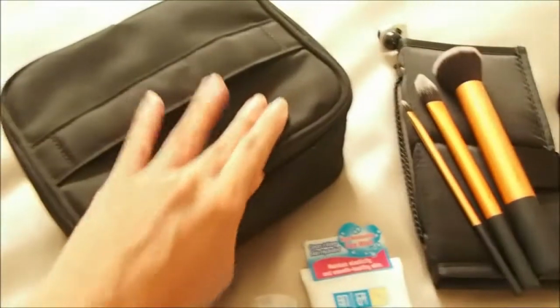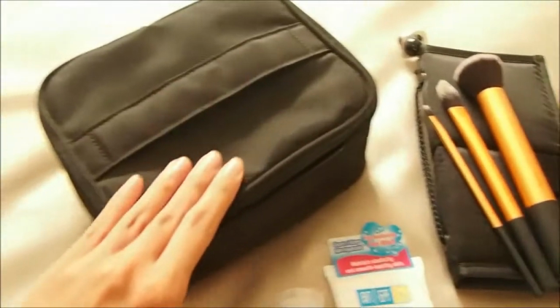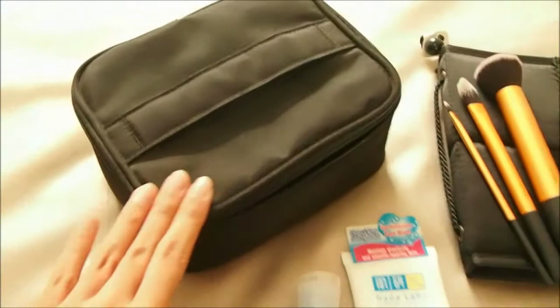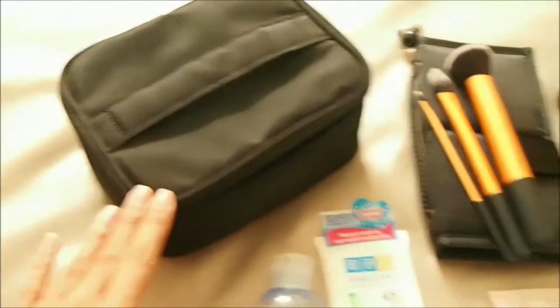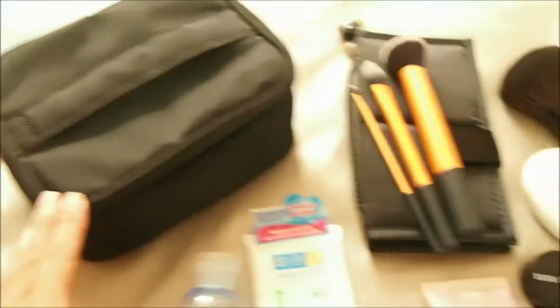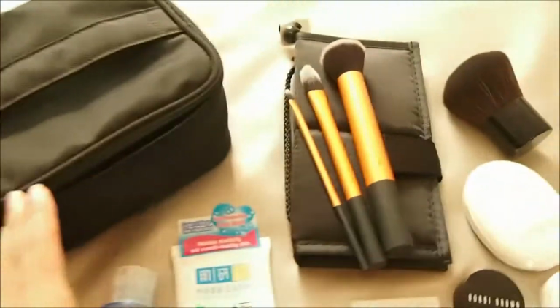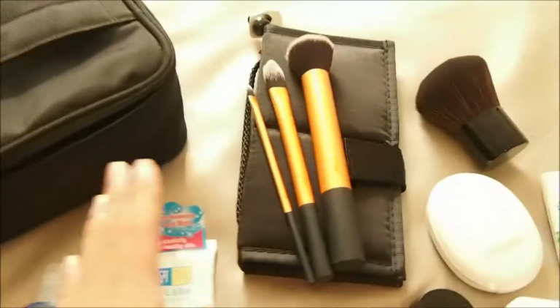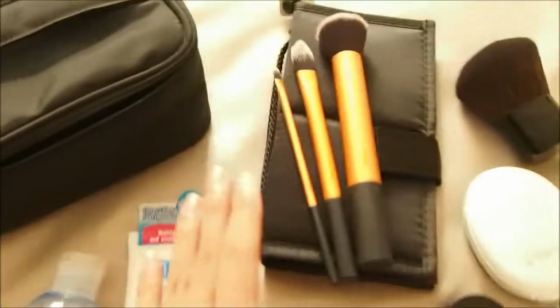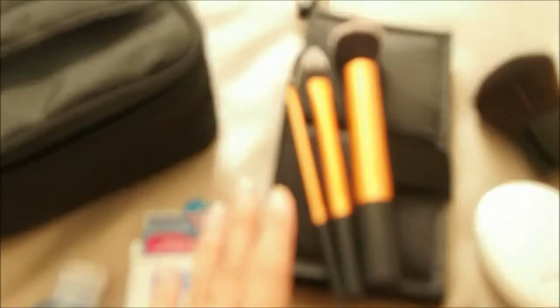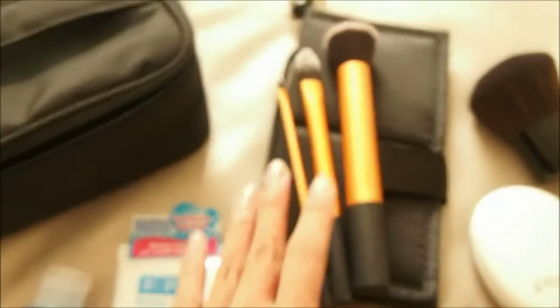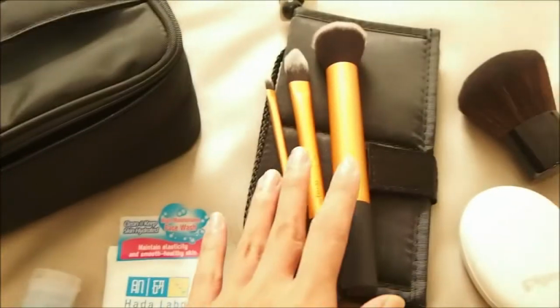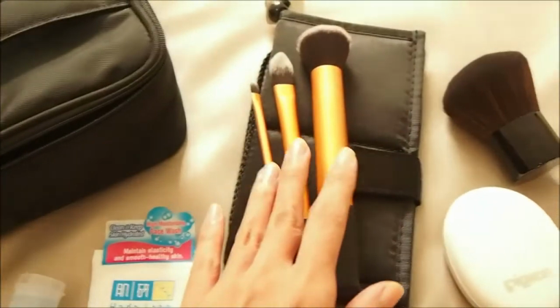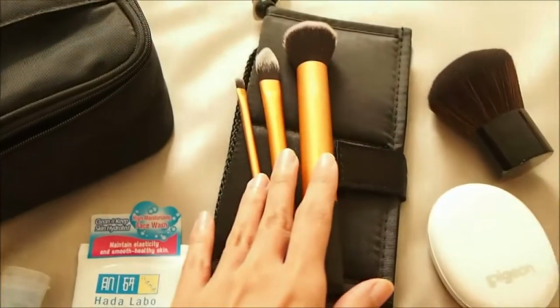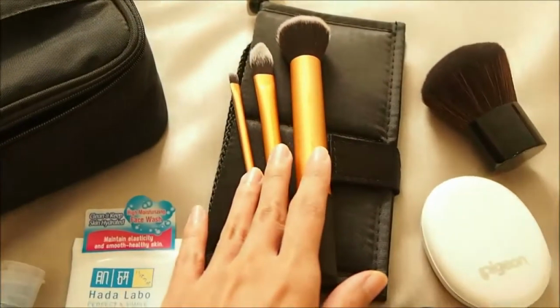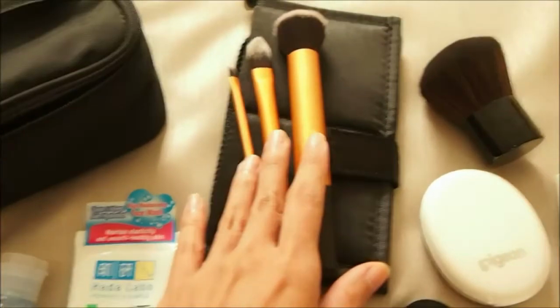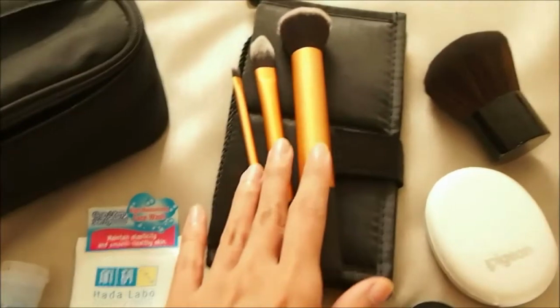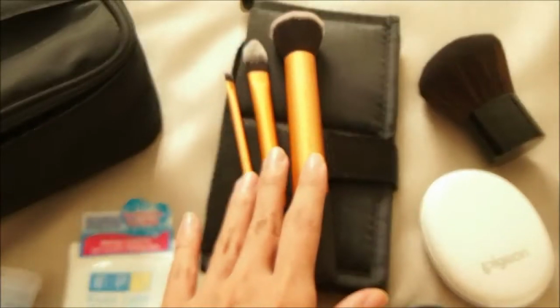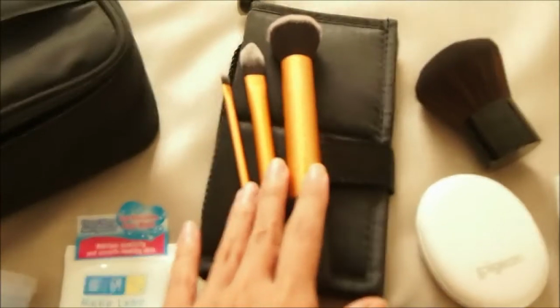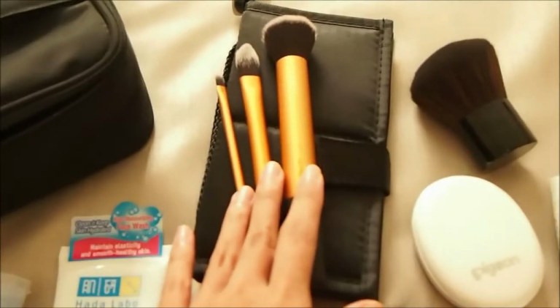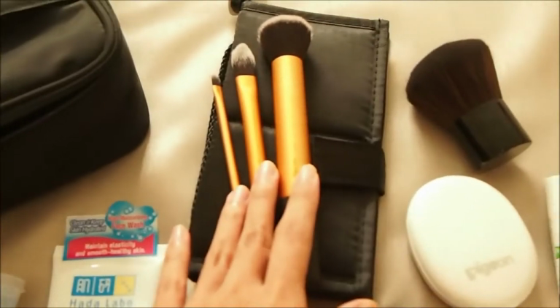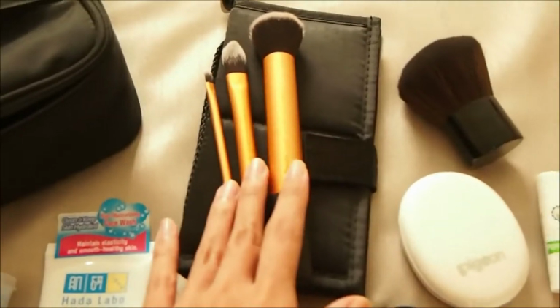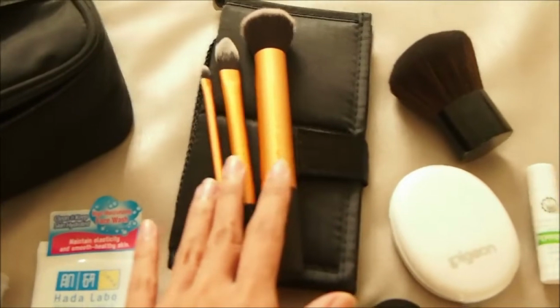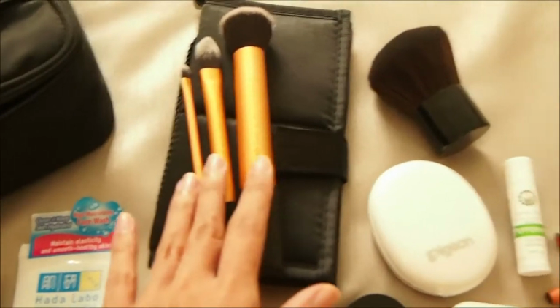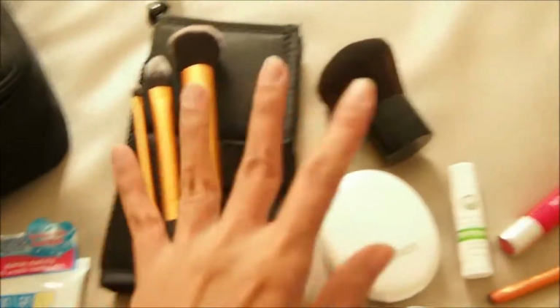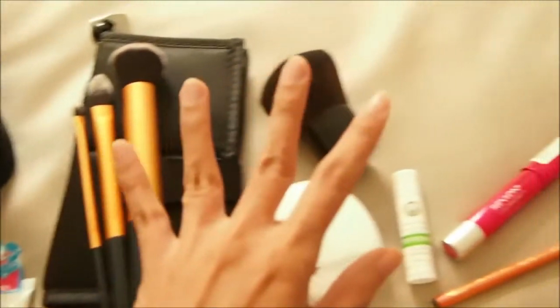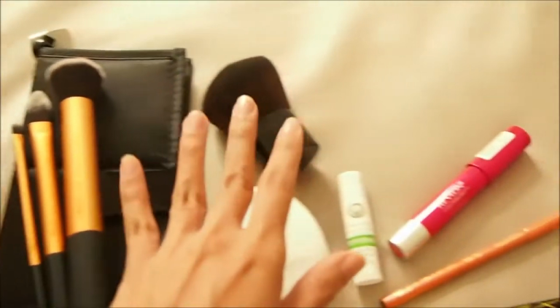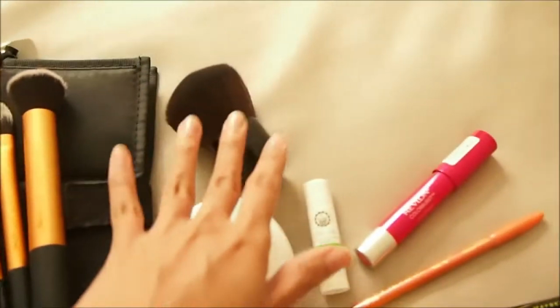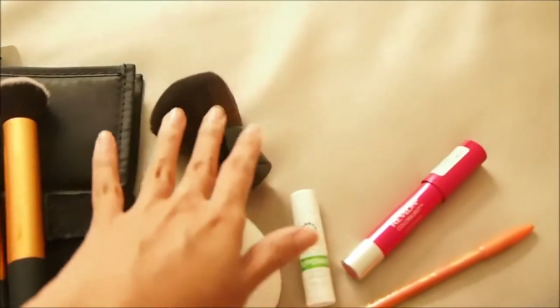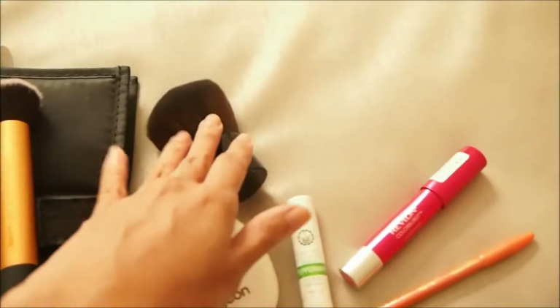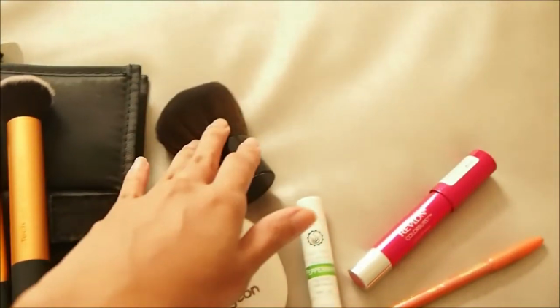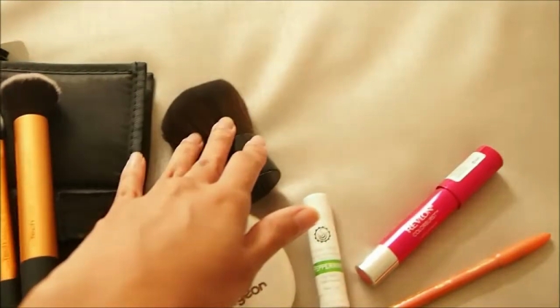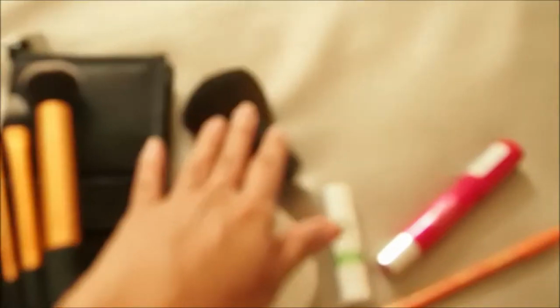I also brought with me my brushes from Real Techniques, and I also brought a kabuki brush for powder.